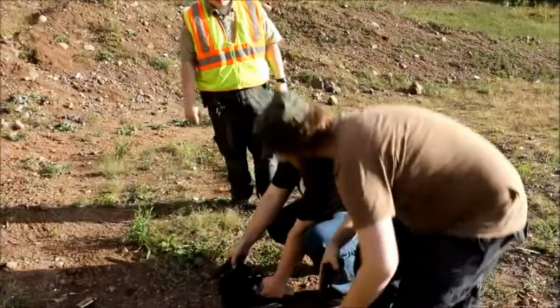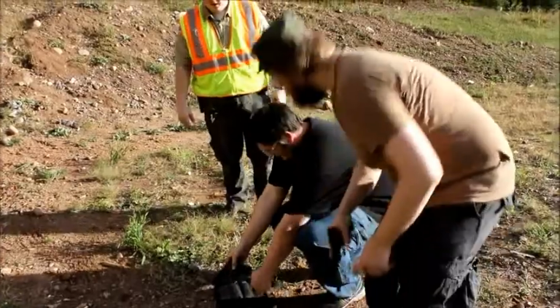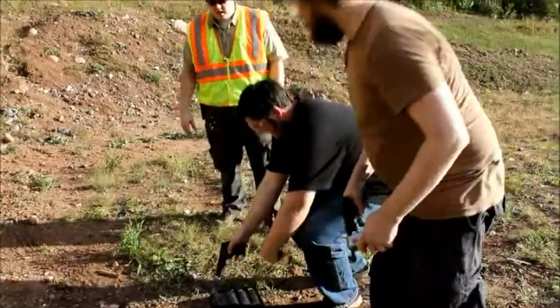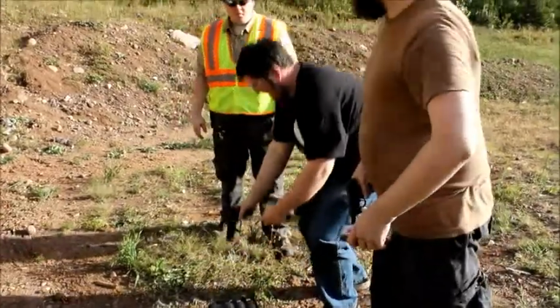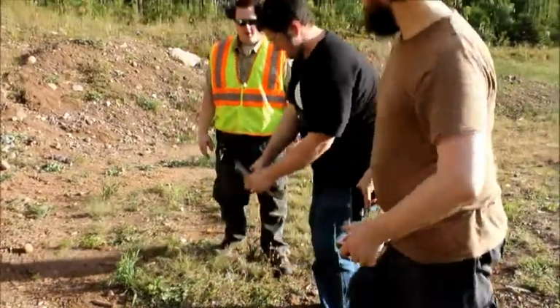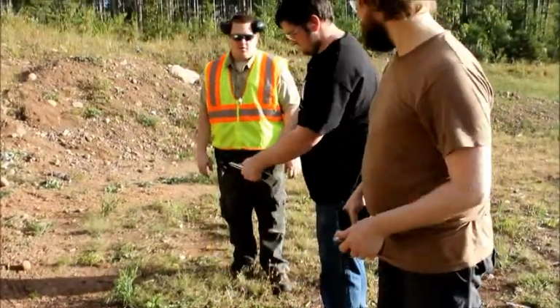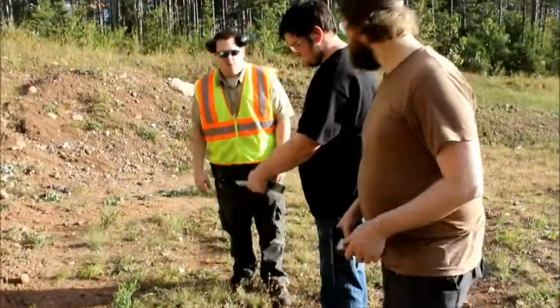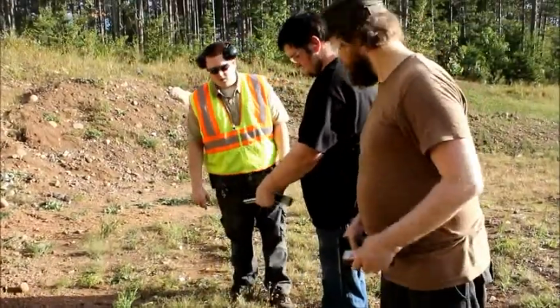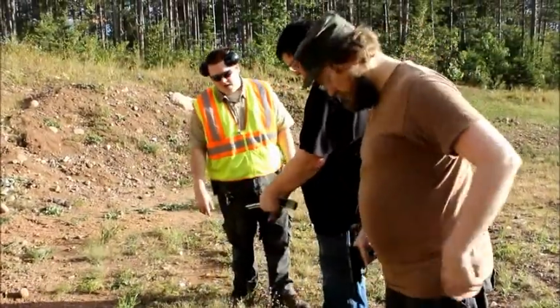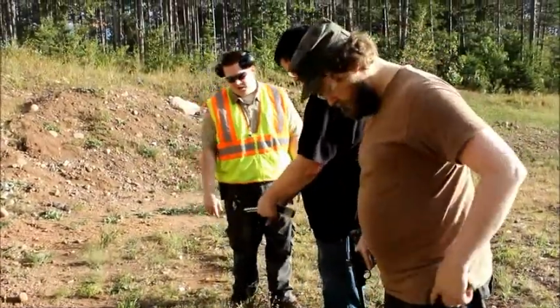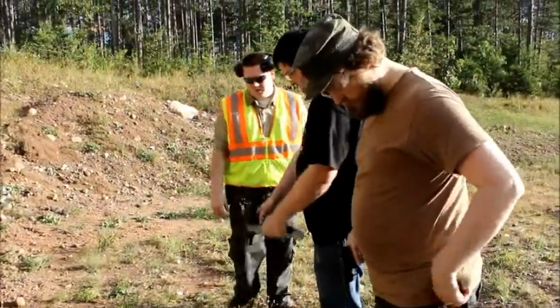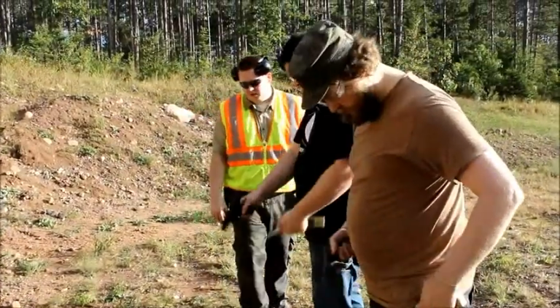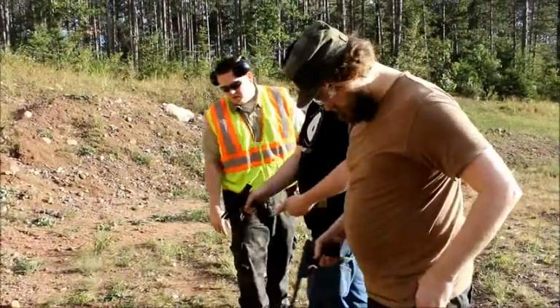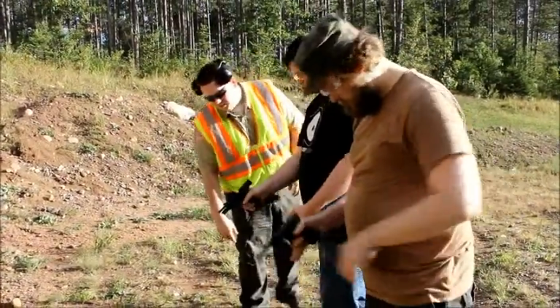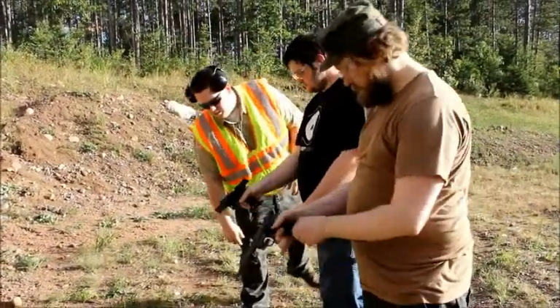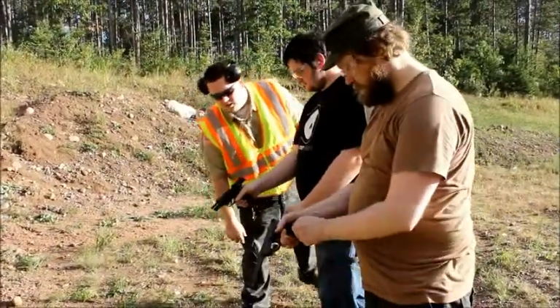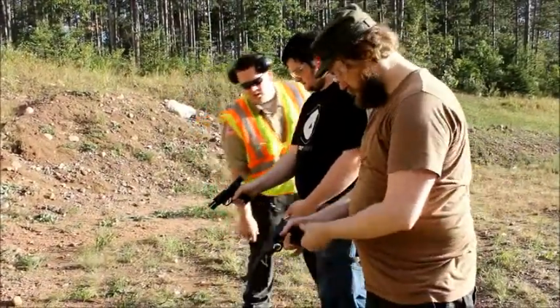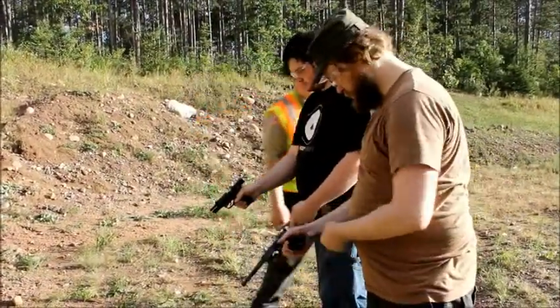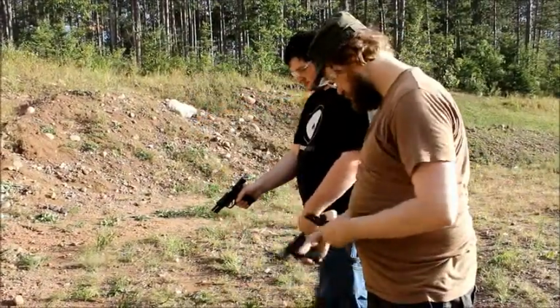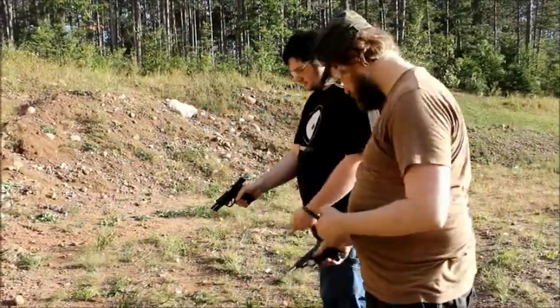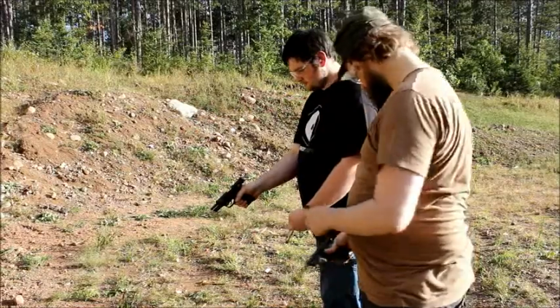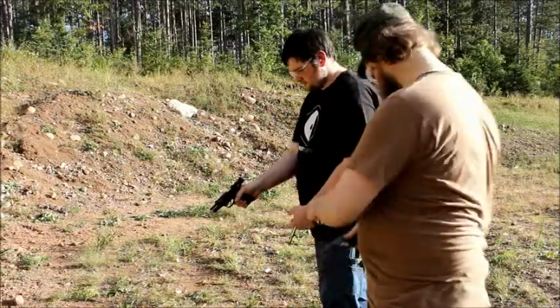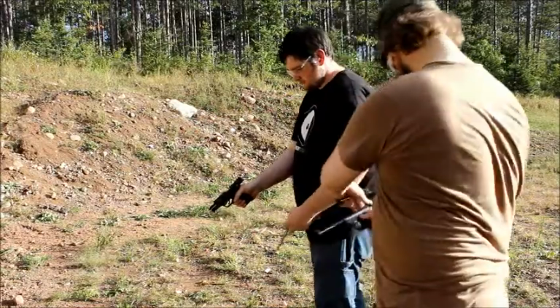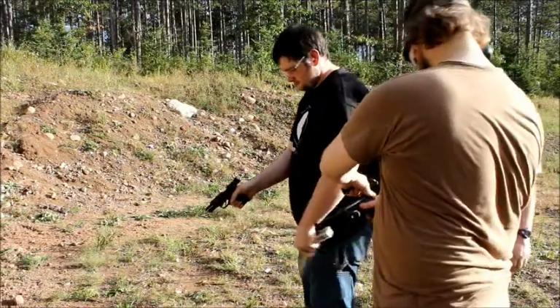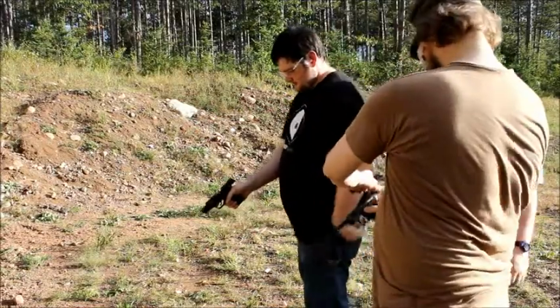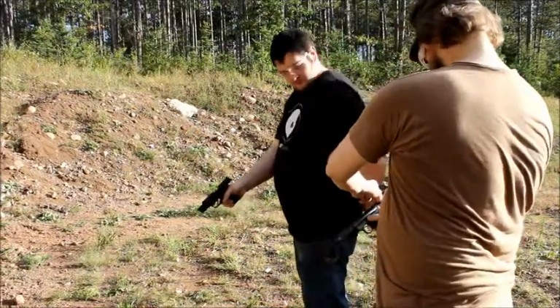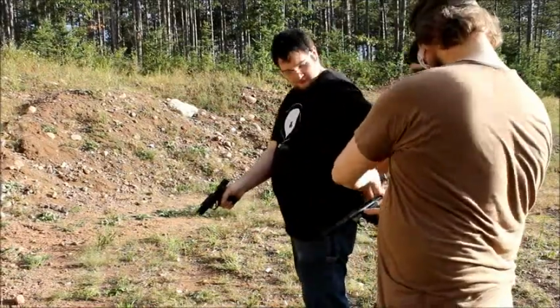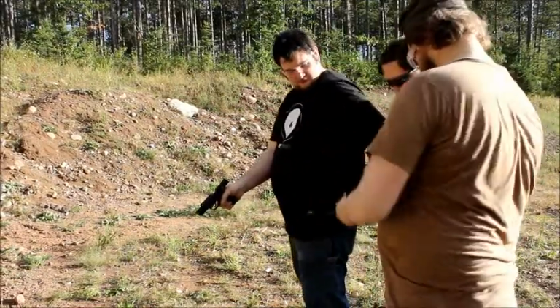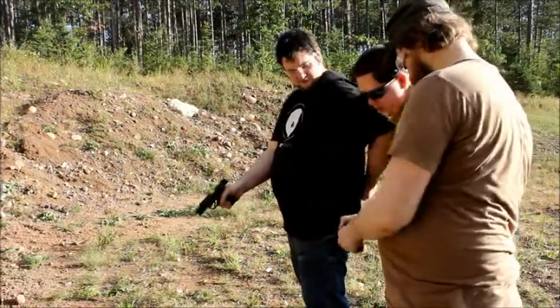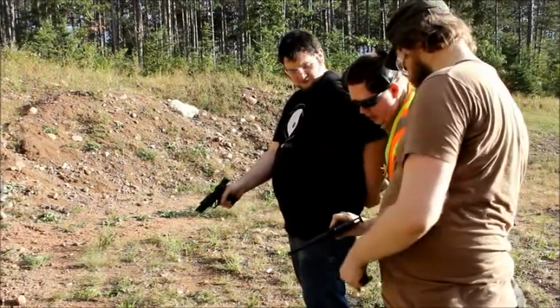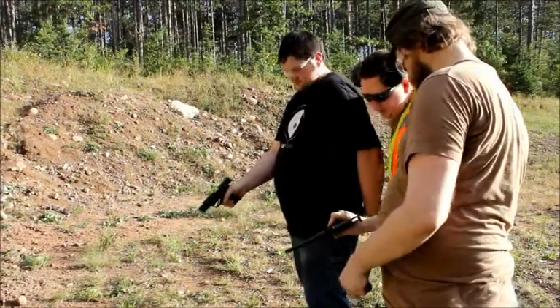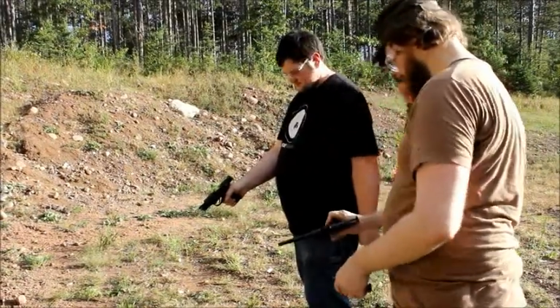Can you guys lock open your bolt and slide so I can see them, please? You're clear. And you're clear.